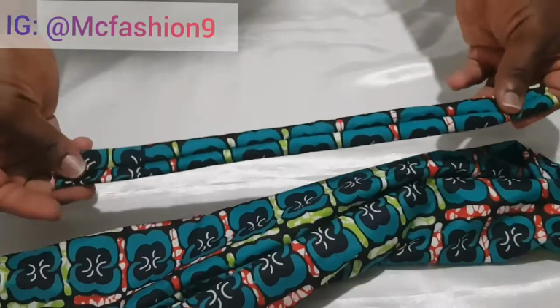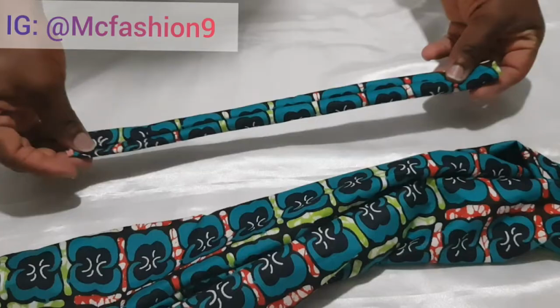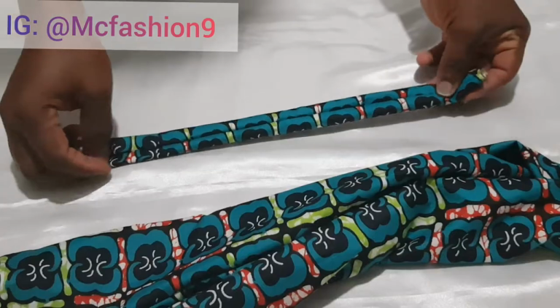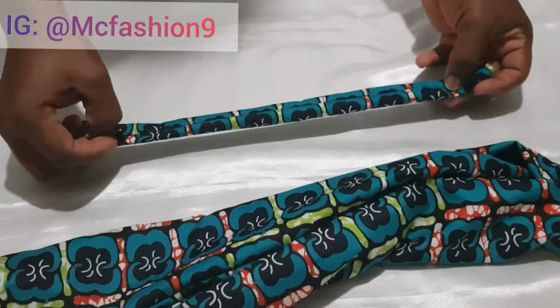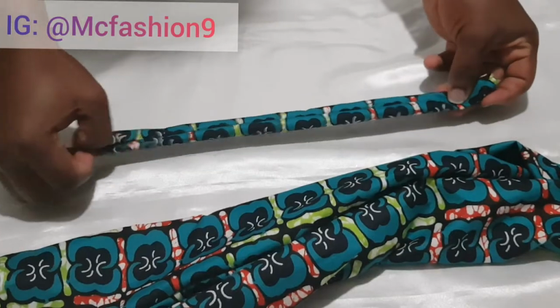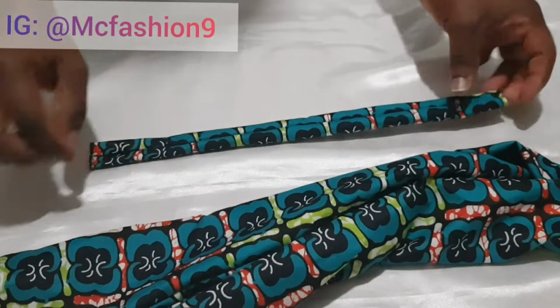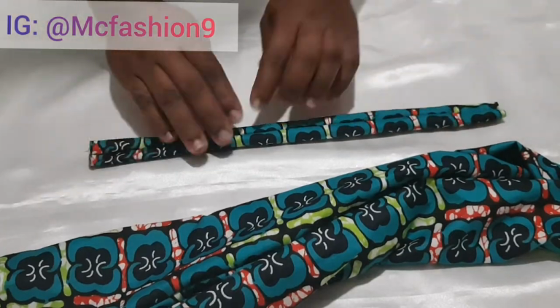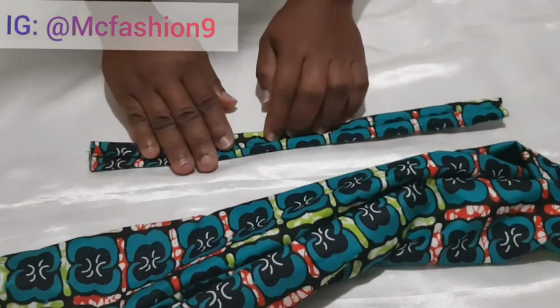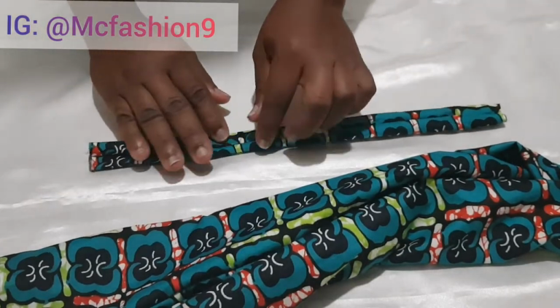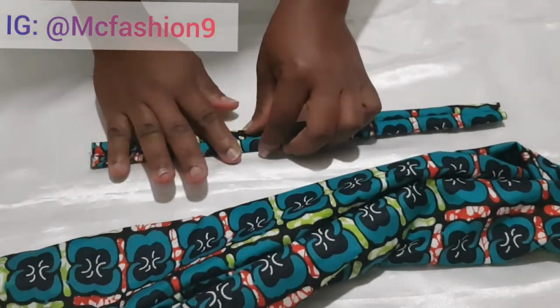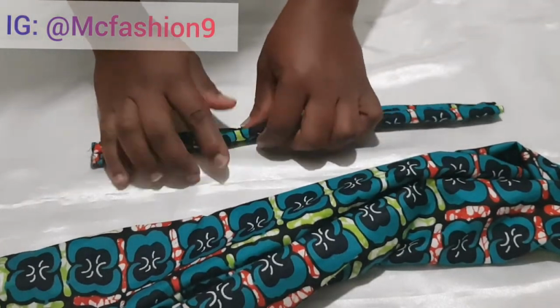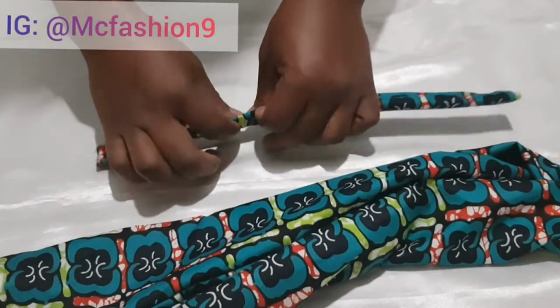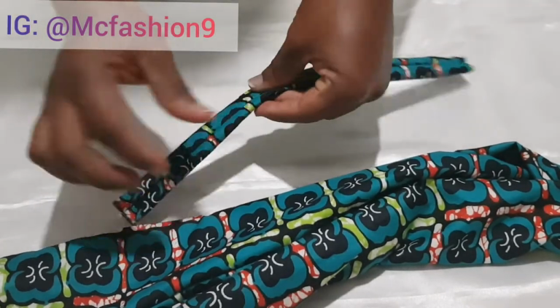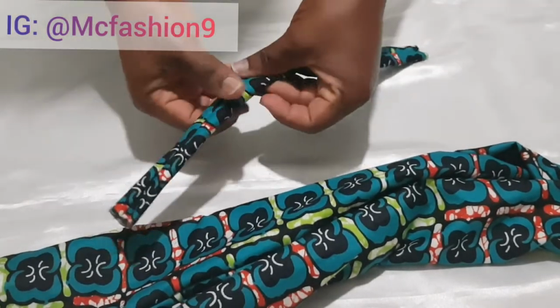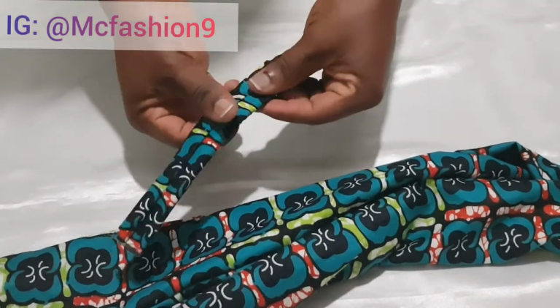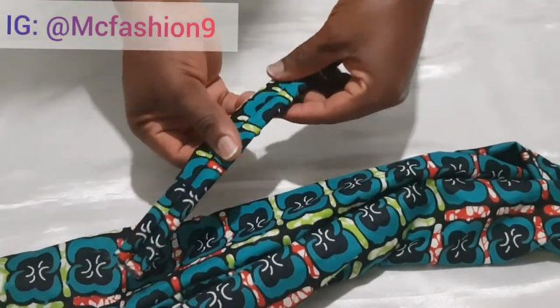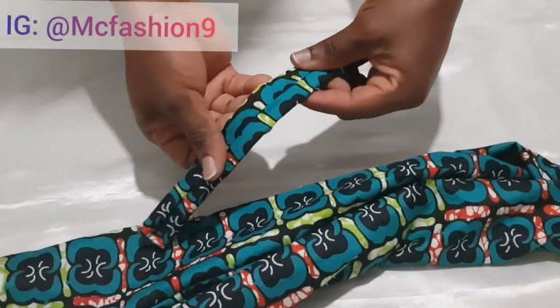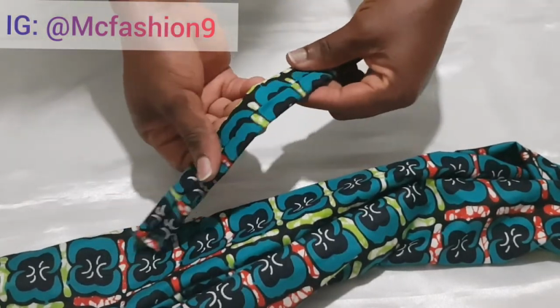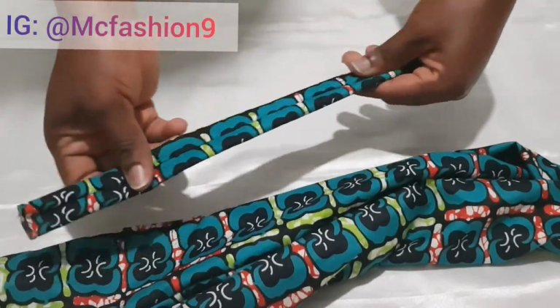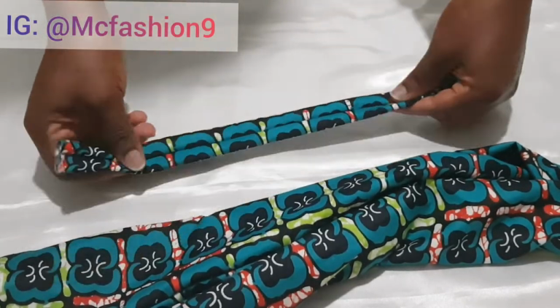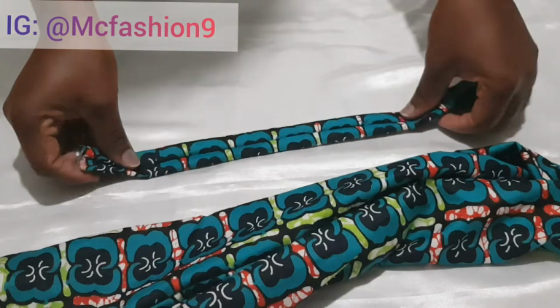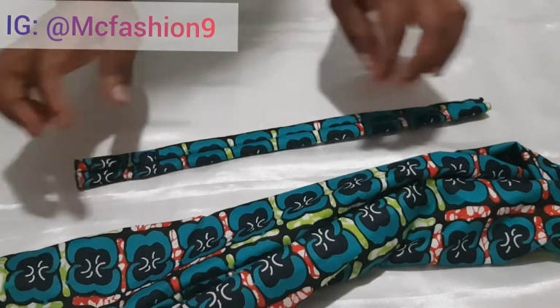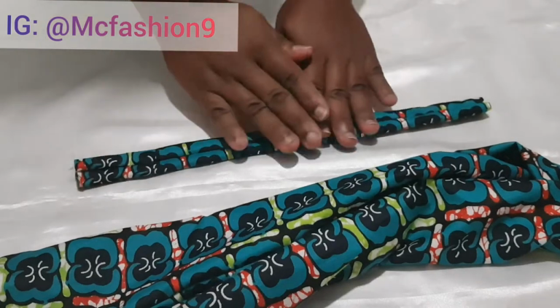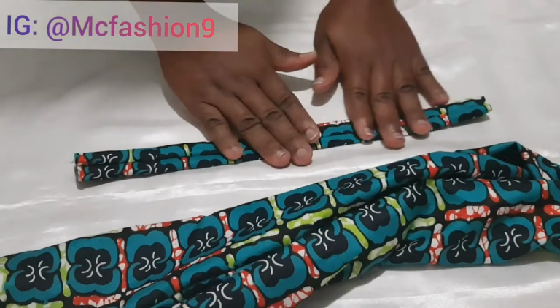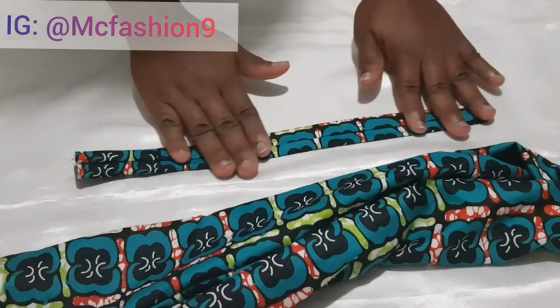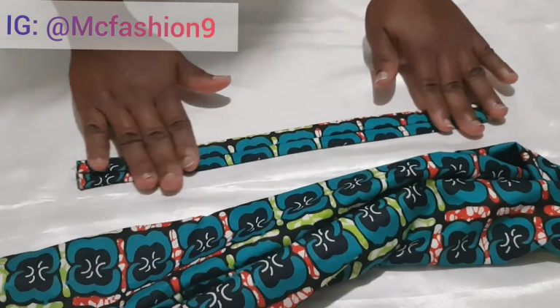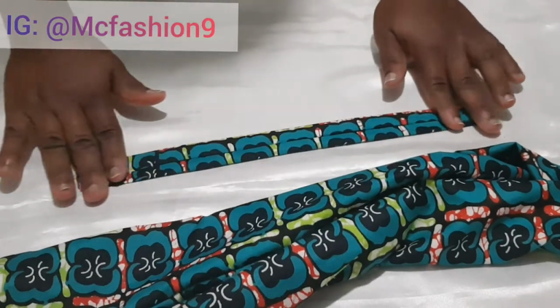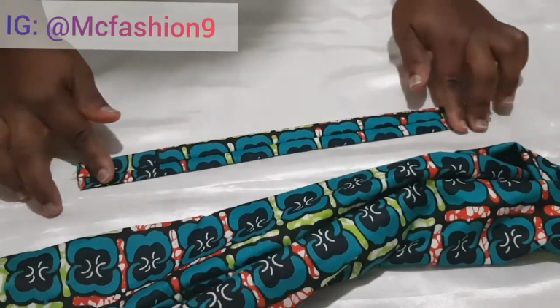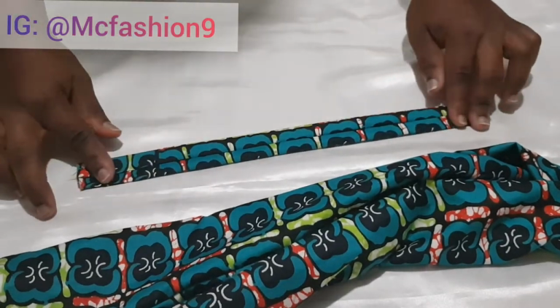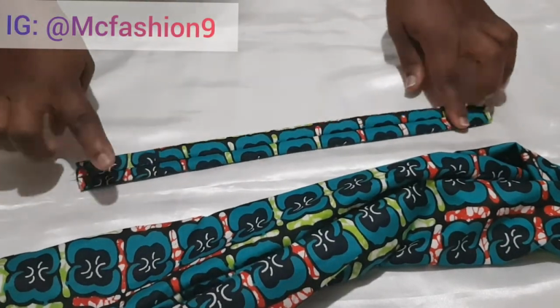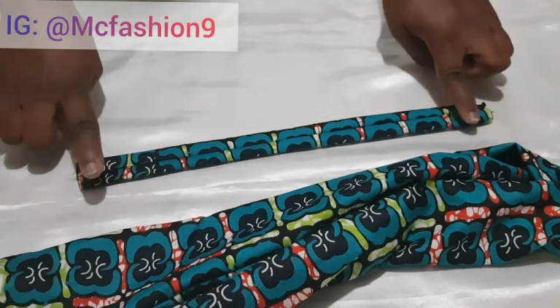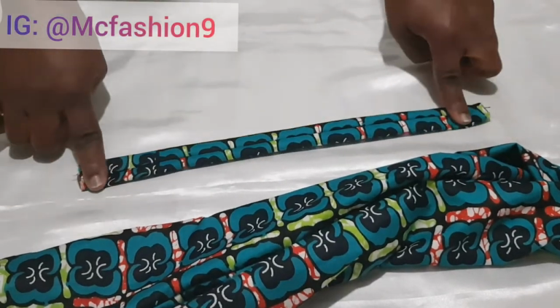After that, this is what I have. I grab the elastic casing, make sure the seam is facing upwards, and then take it to the iron and iron it down — just the elastic casing alone.